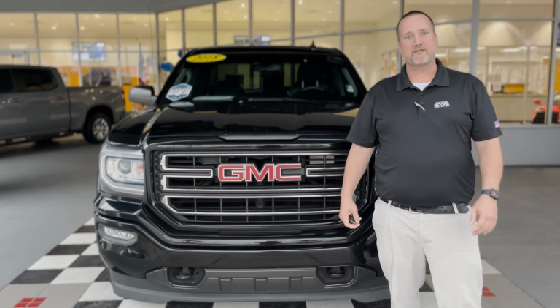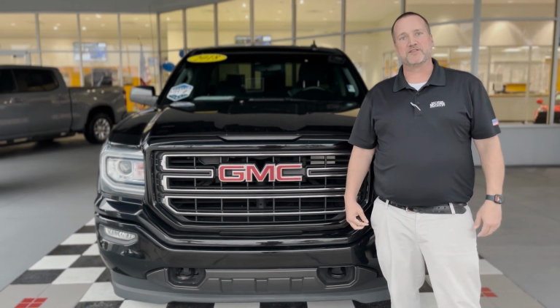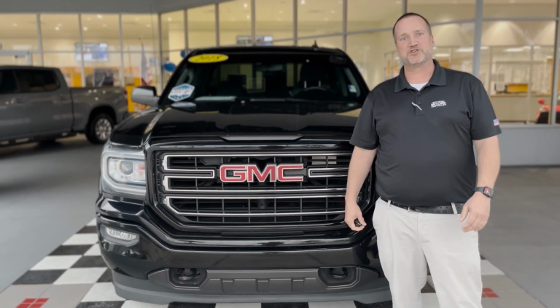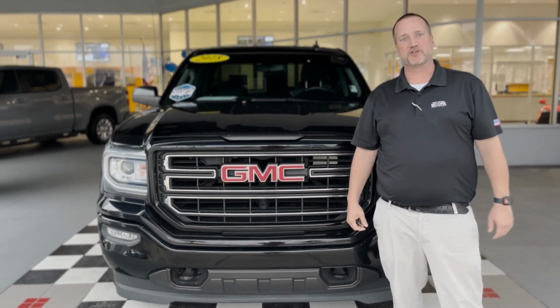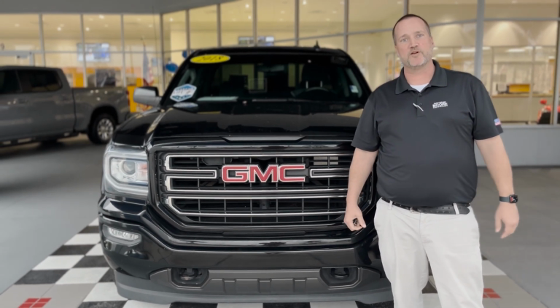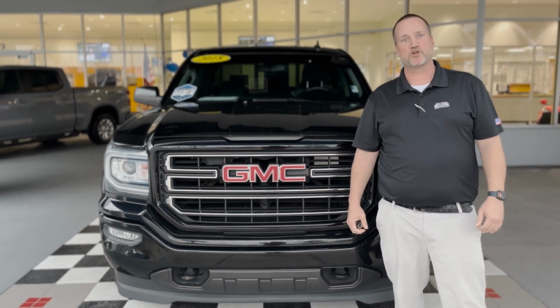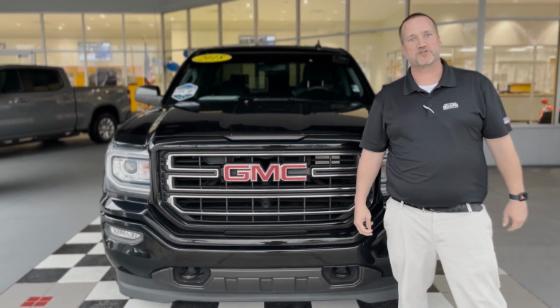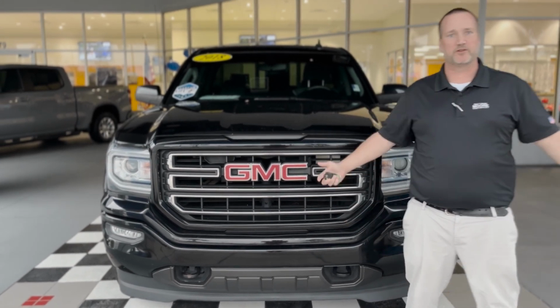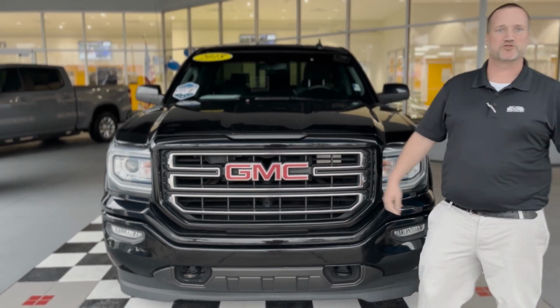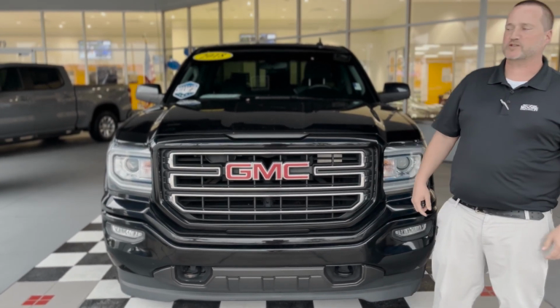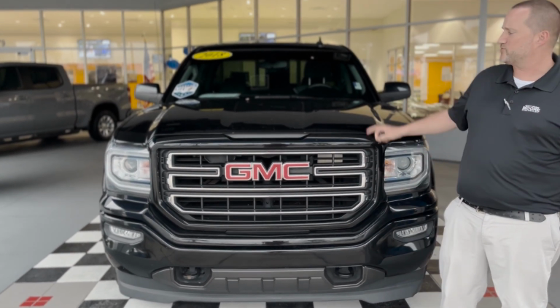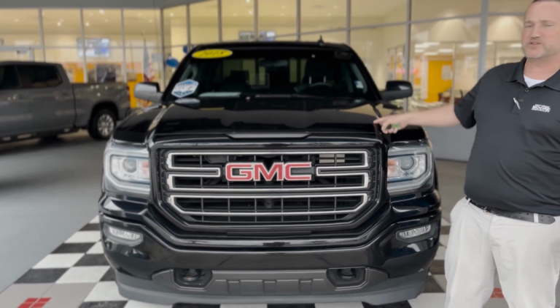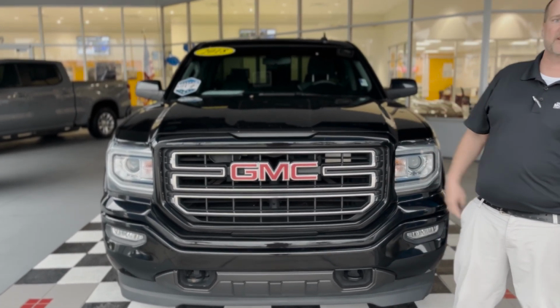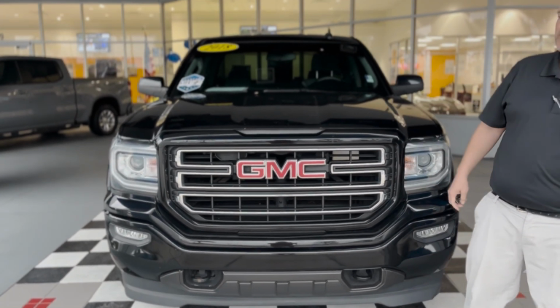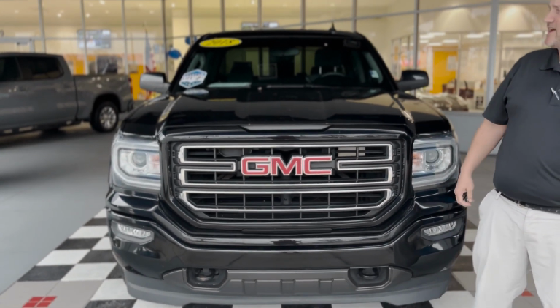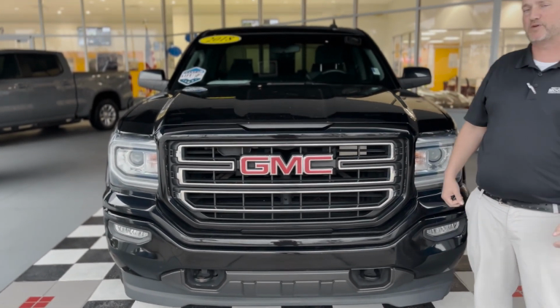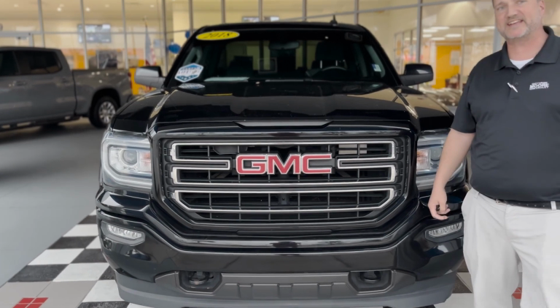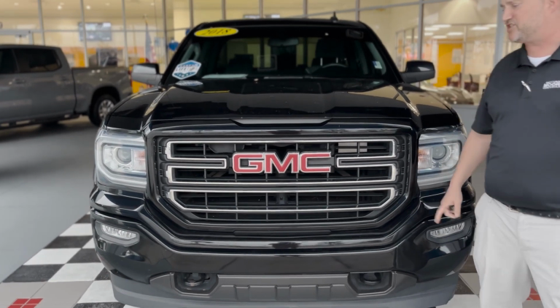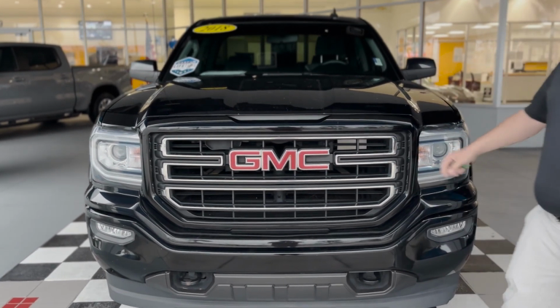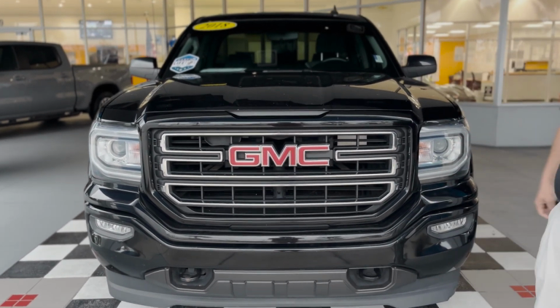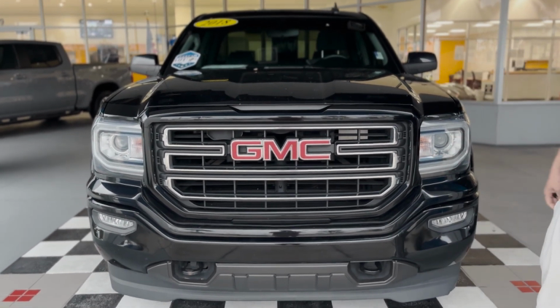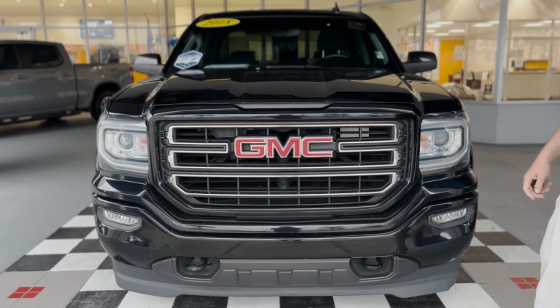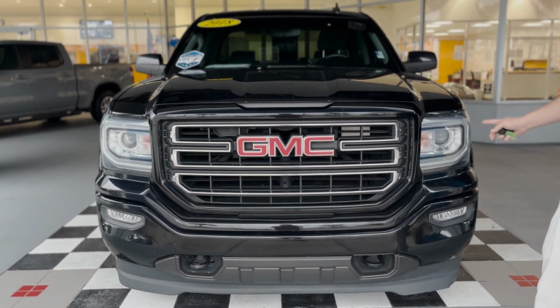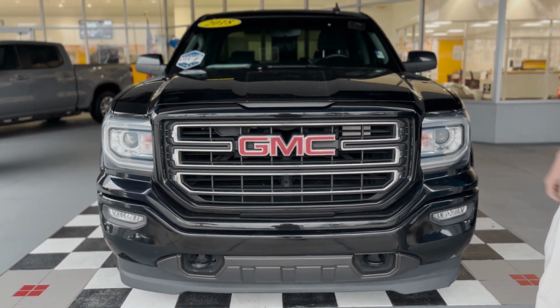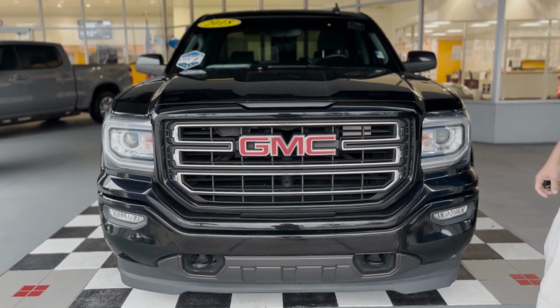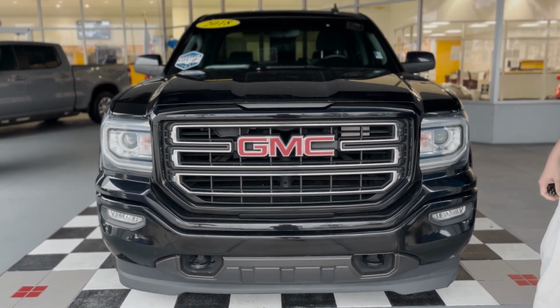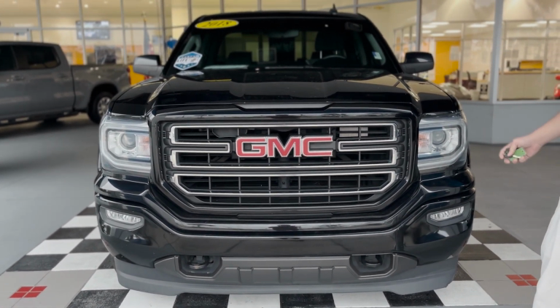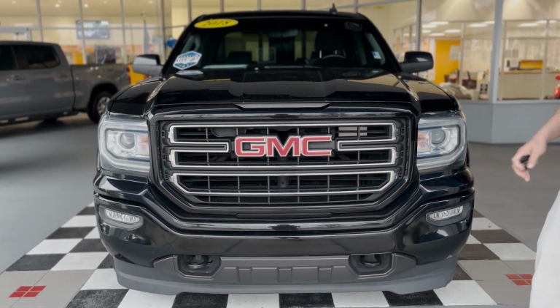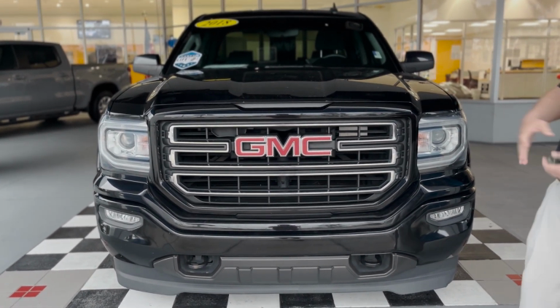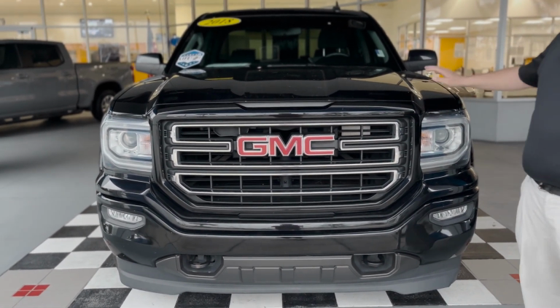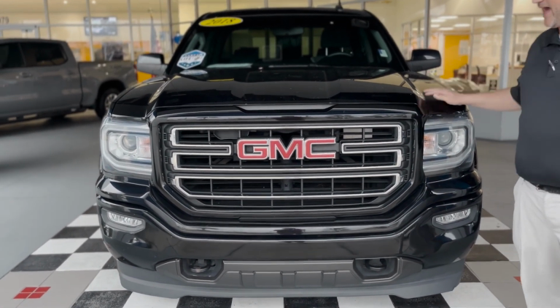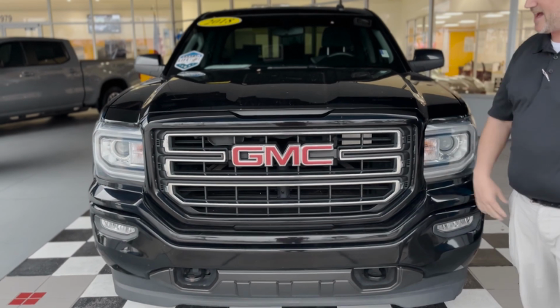Hey everybody, this is Justin Comer at George Moore Chevrolet, your truck specialist. We just got in this really nice 2018 GMC Sierra. It's a double cab elevation series, blacked out.